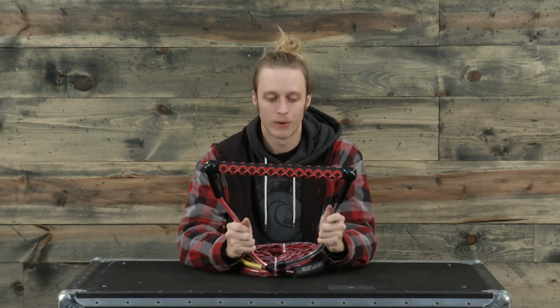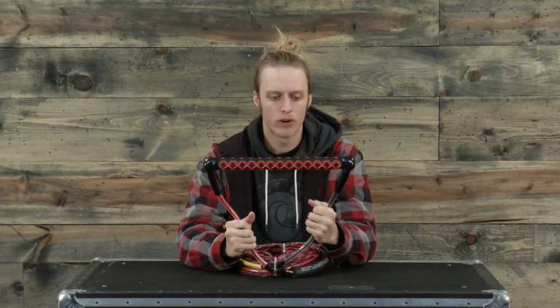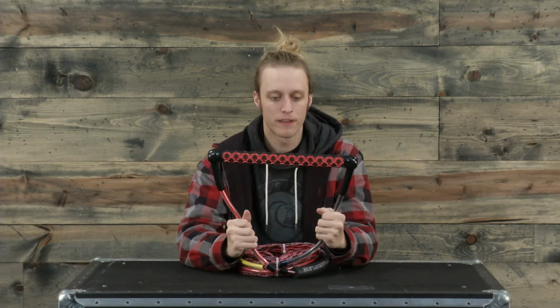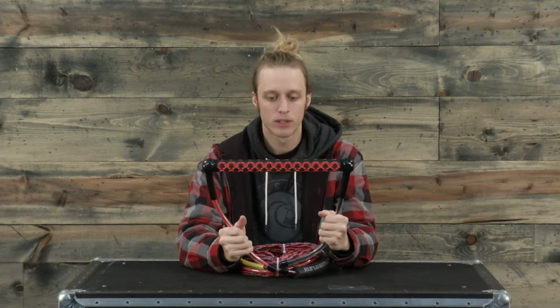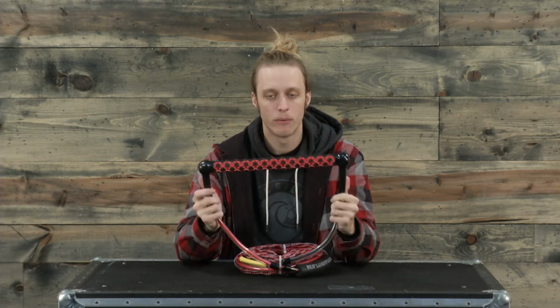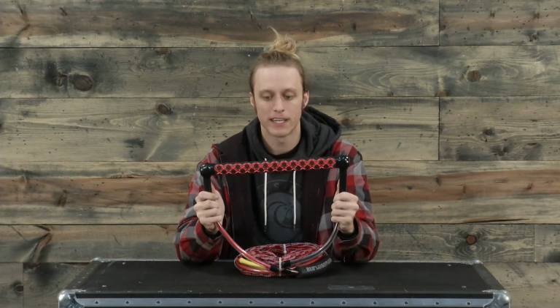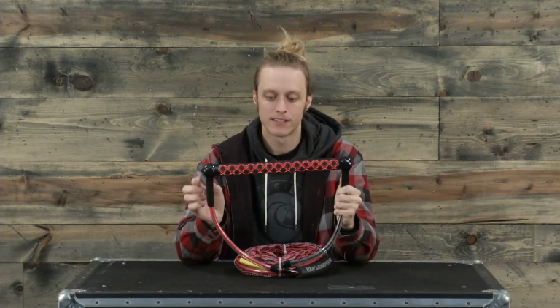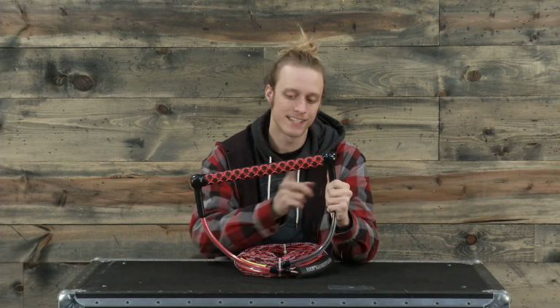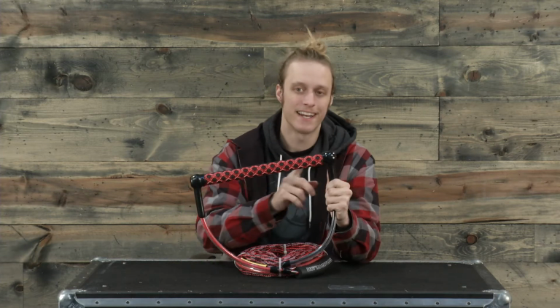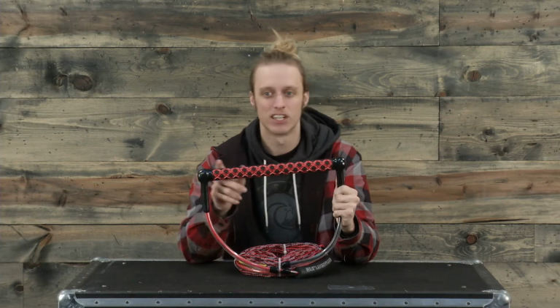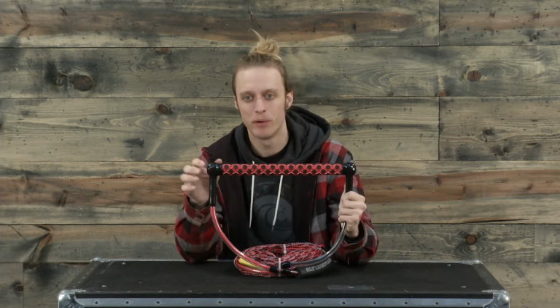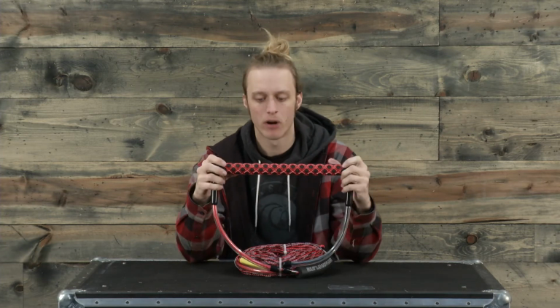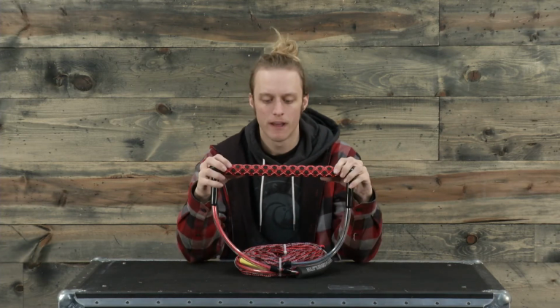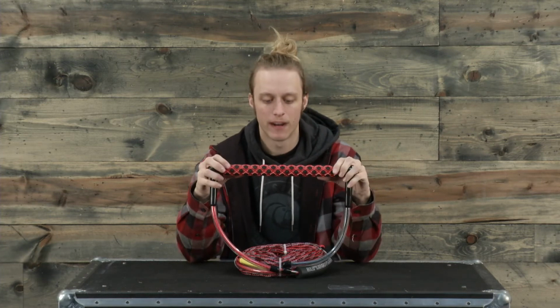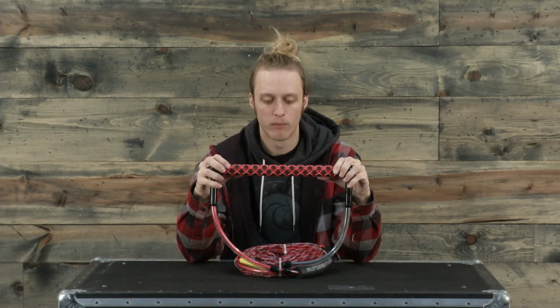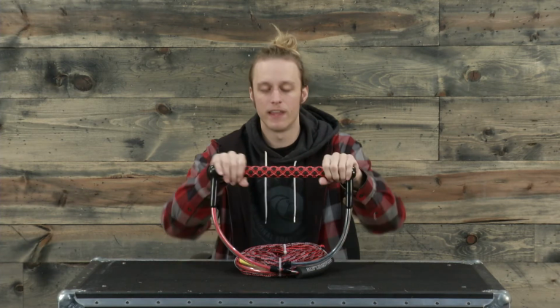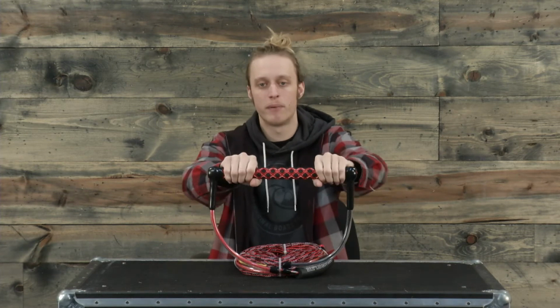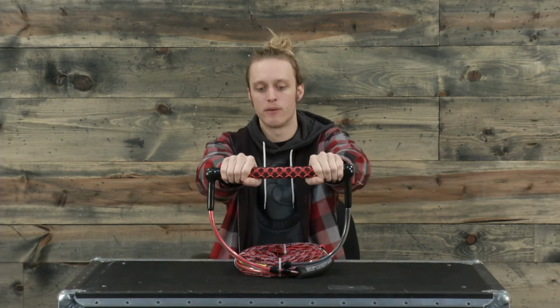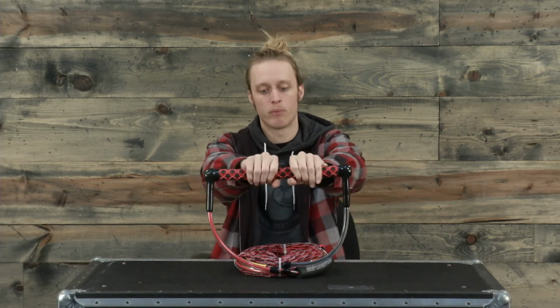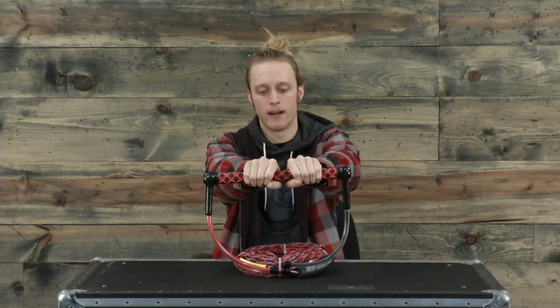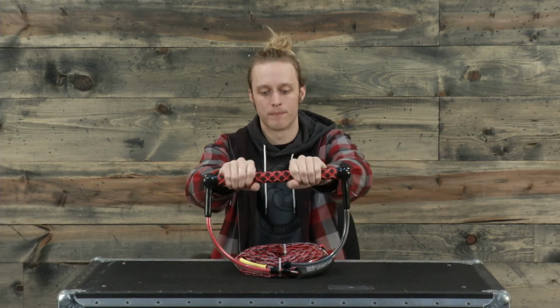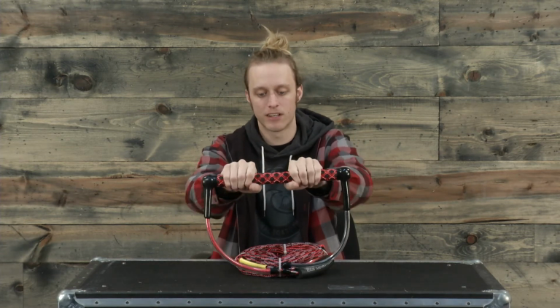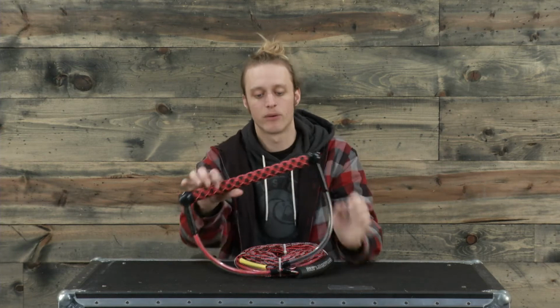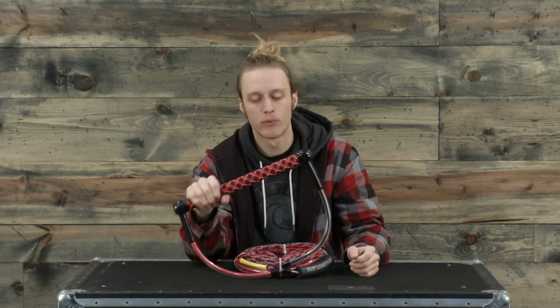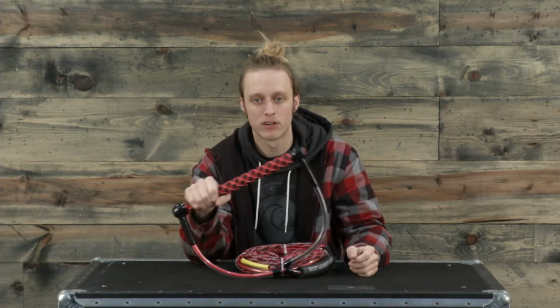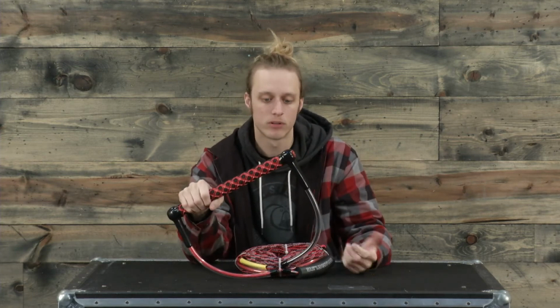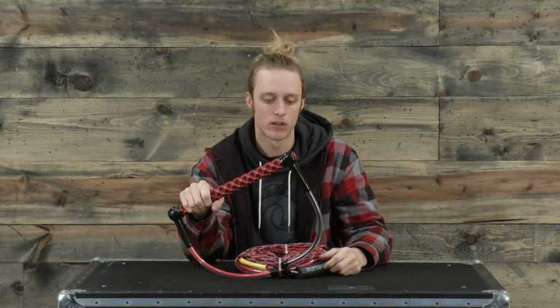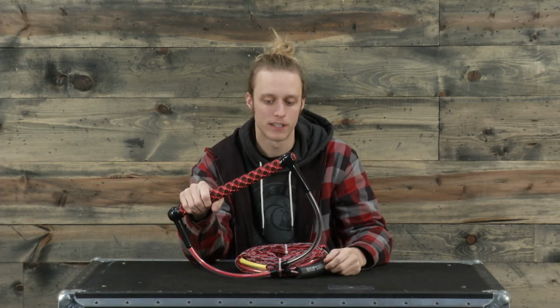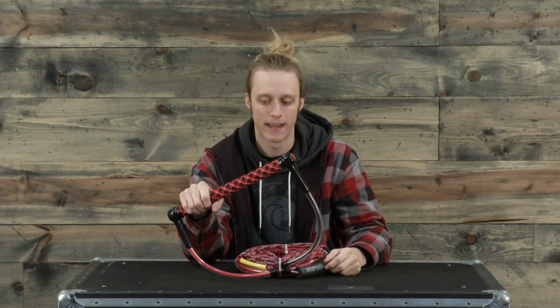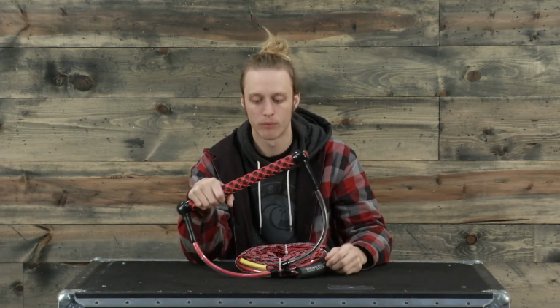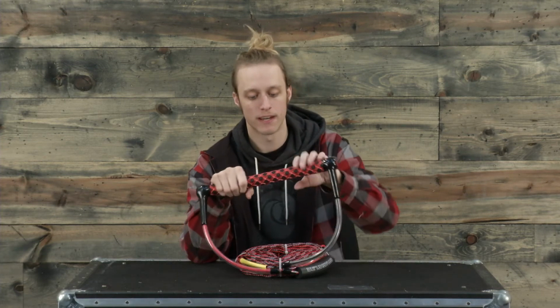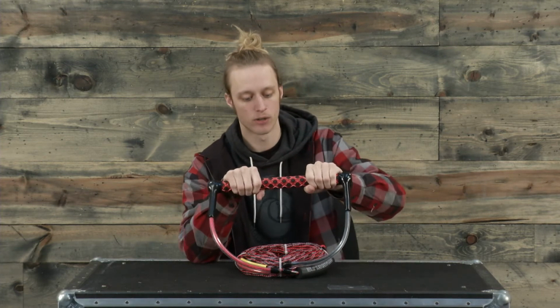One other thing that's really cool about this handle is inside it has an aluminum bar that will never bend, it won't break — it's going to be a really durable construction and a really nice grip.